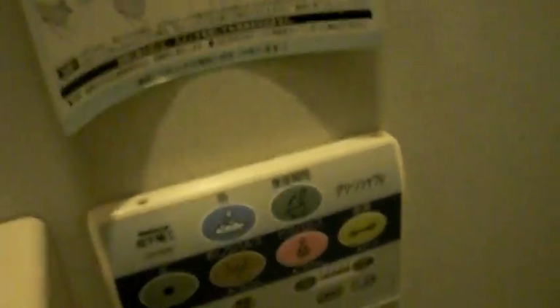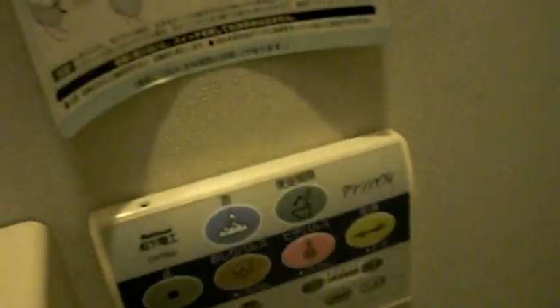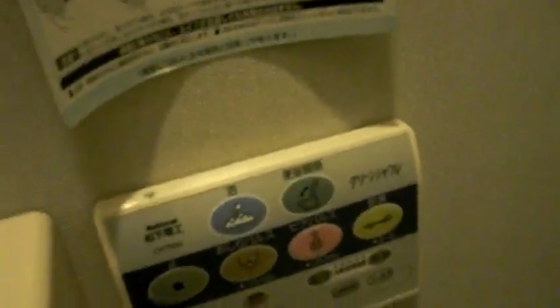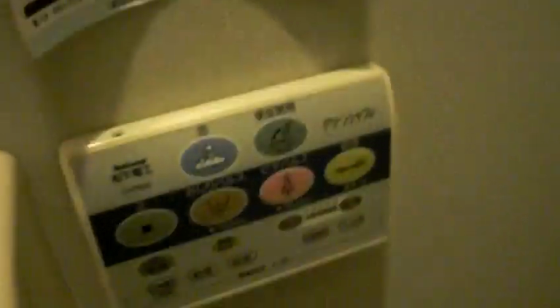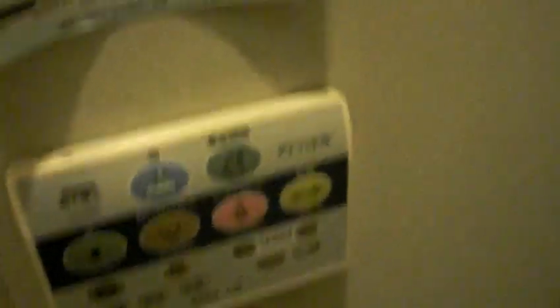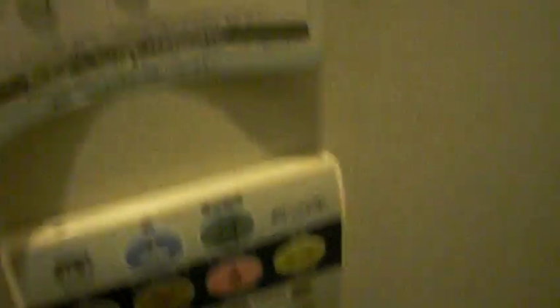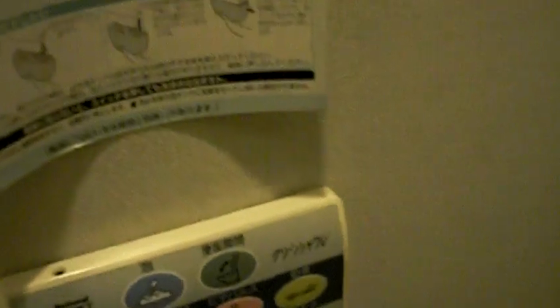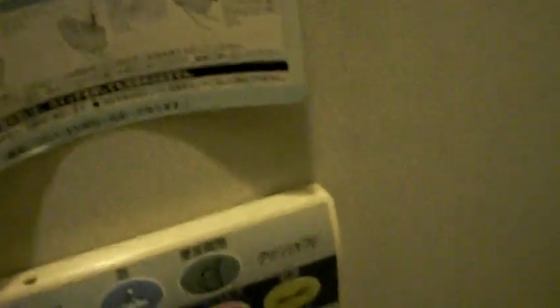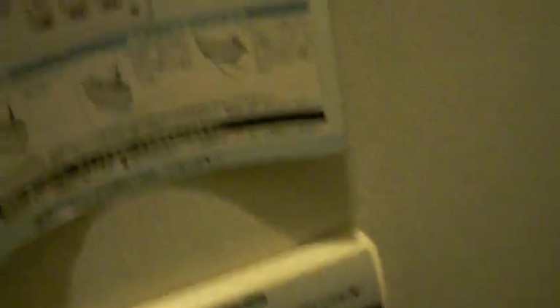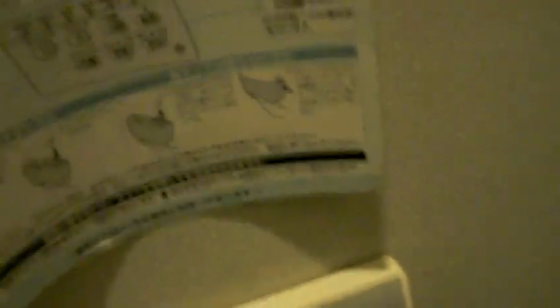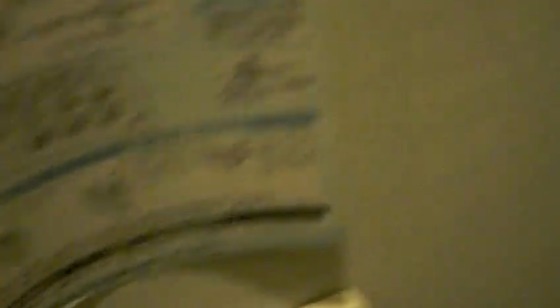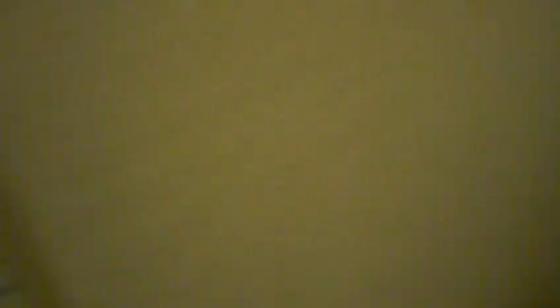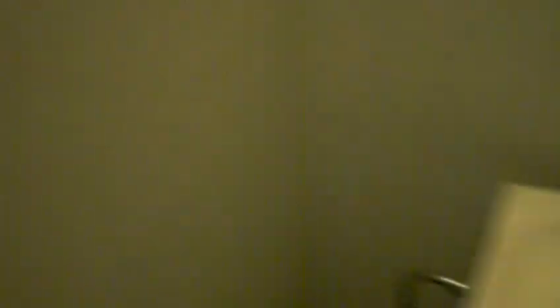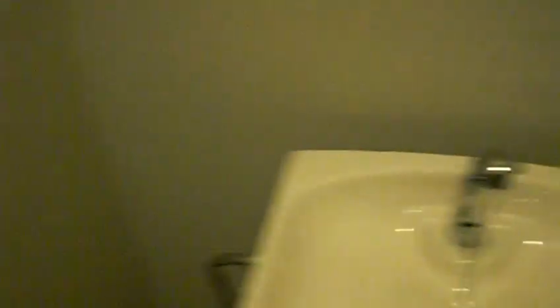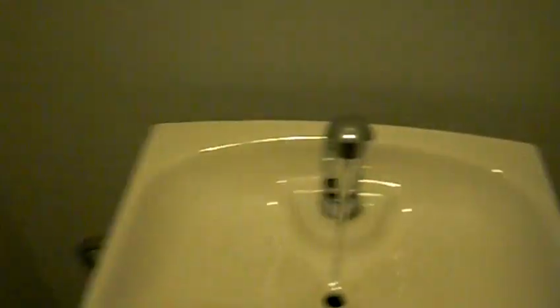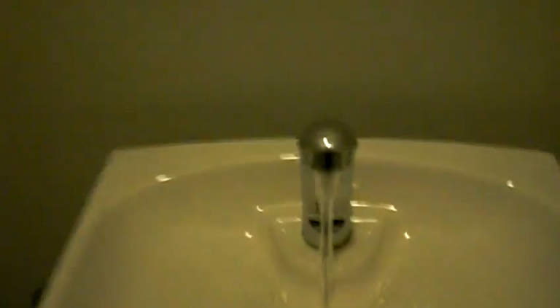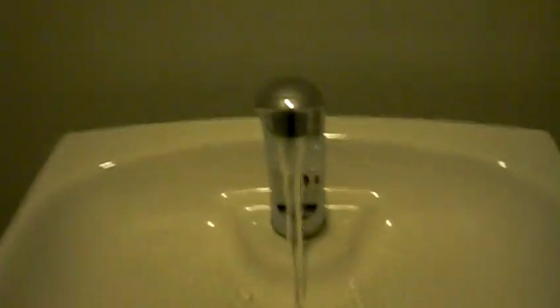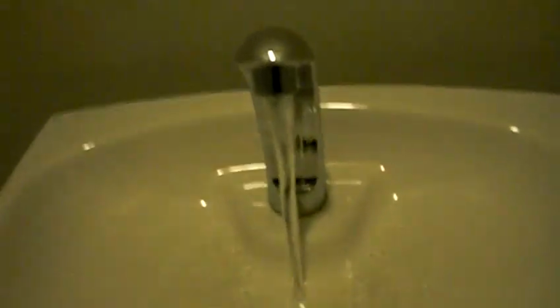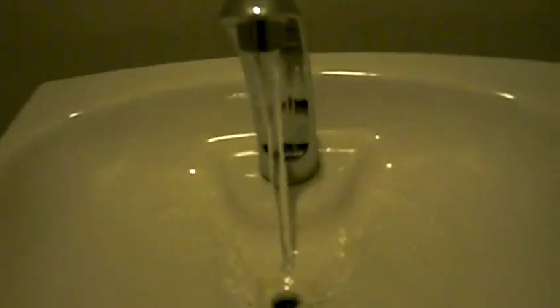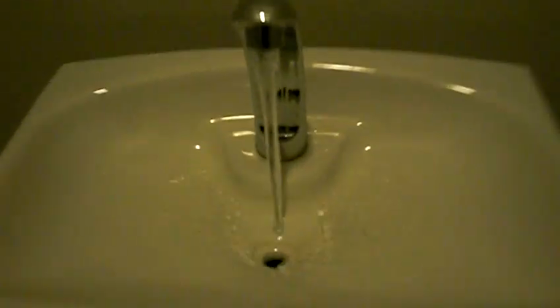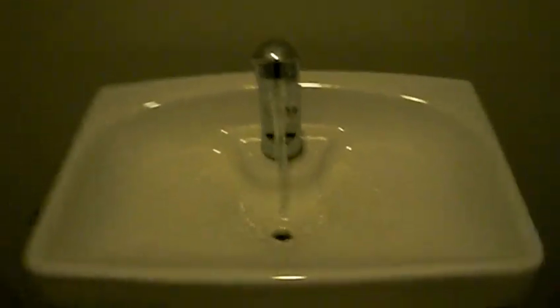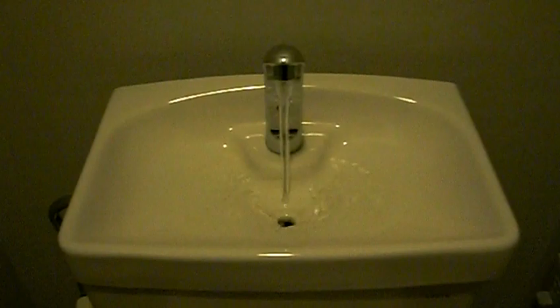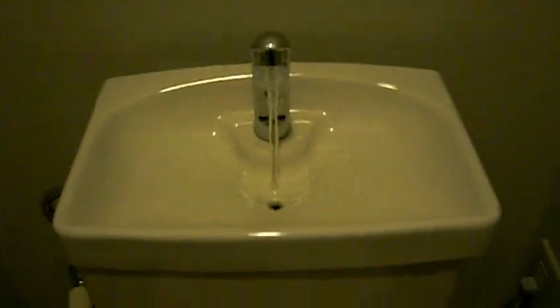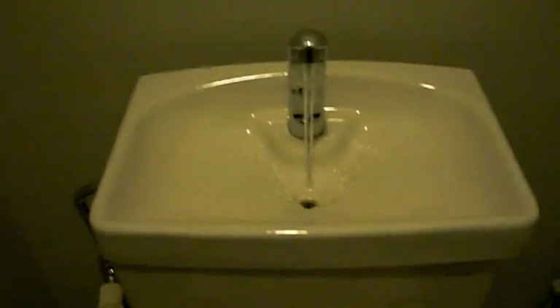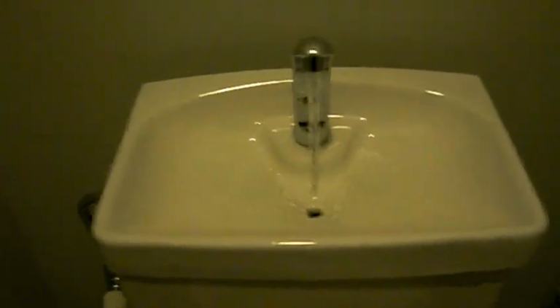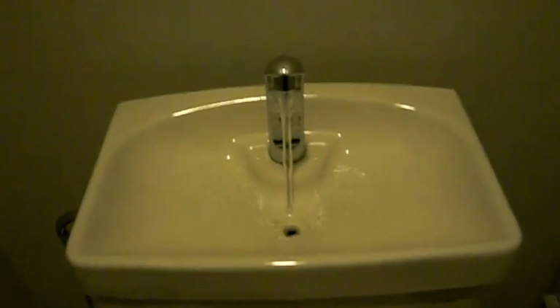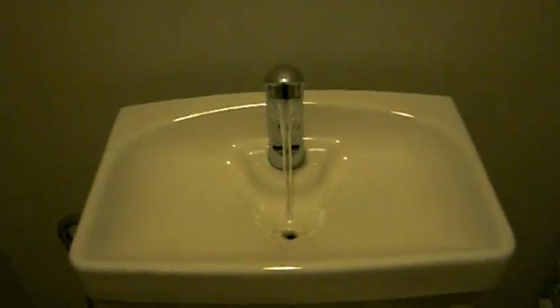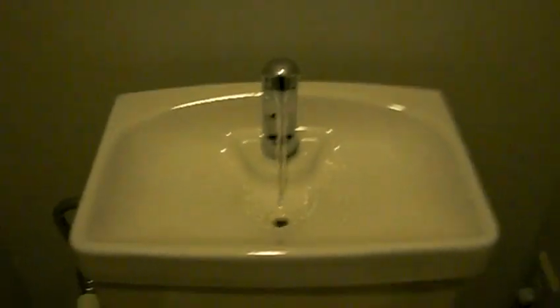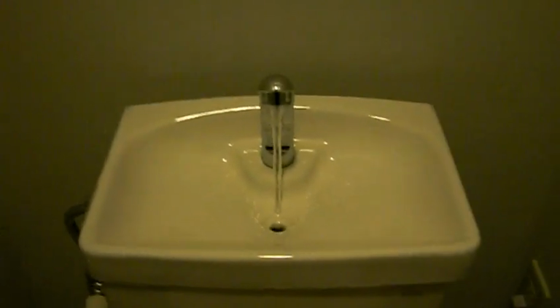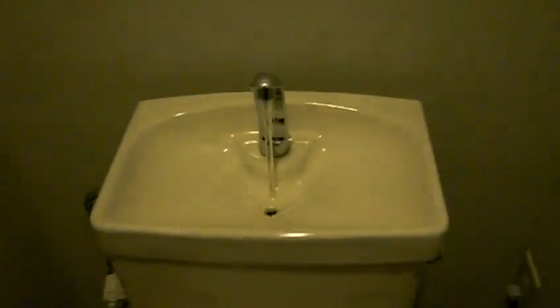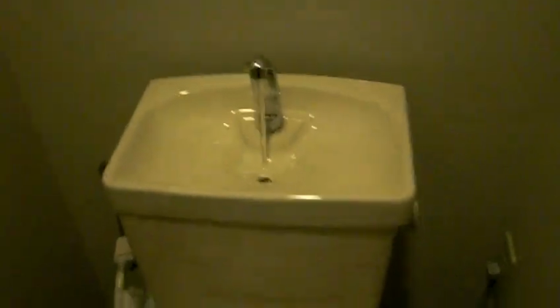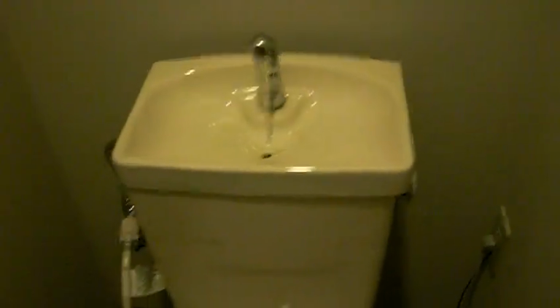One of the cool things is that when you actually flush it, you get a little hand basin on the top. So you wash your hands in that water and then it goes inside — it's great for the environment. There you go.